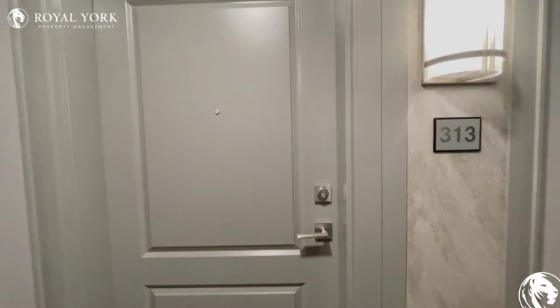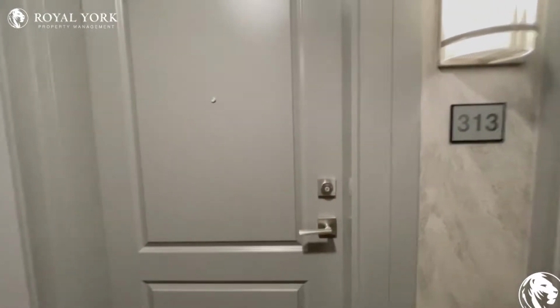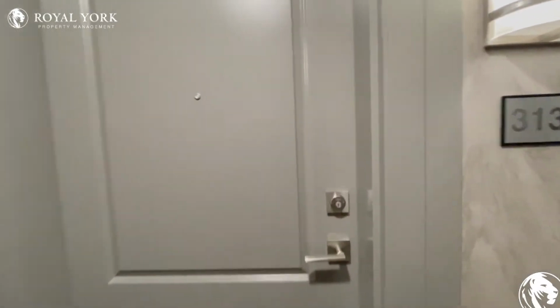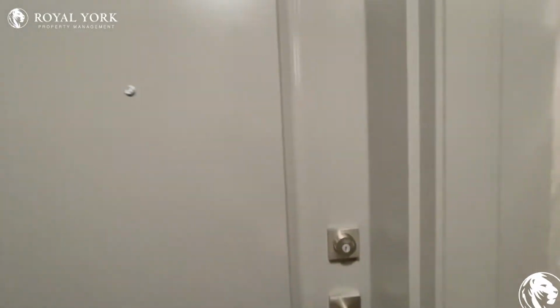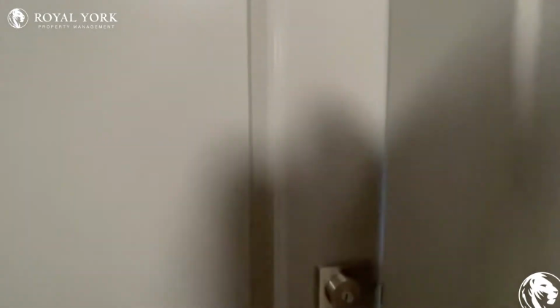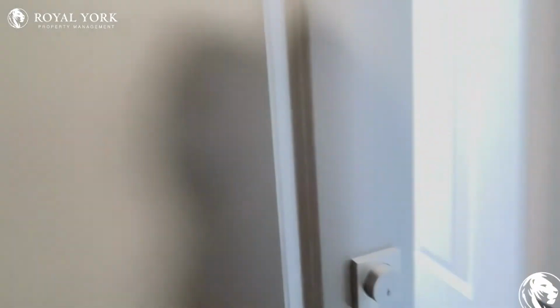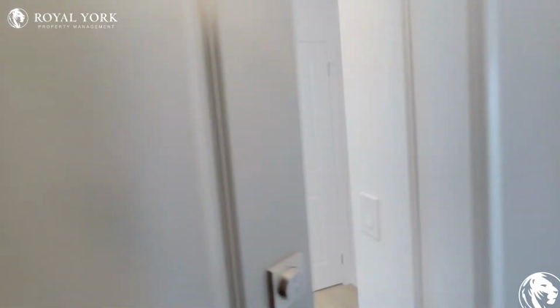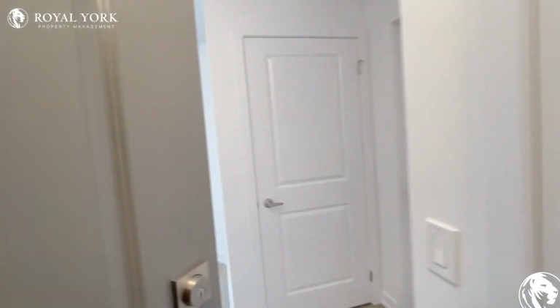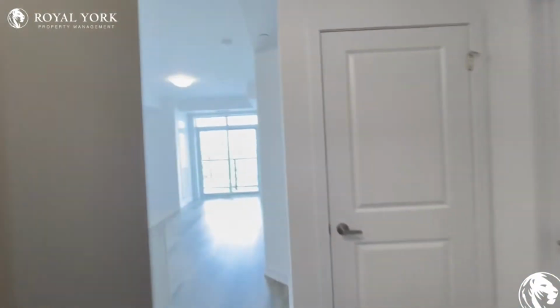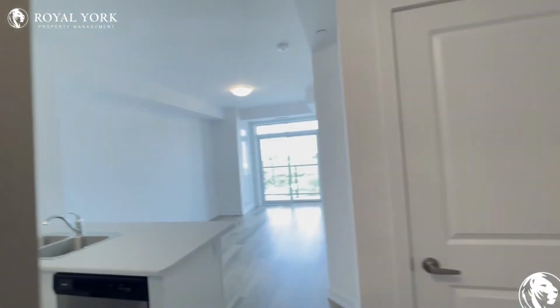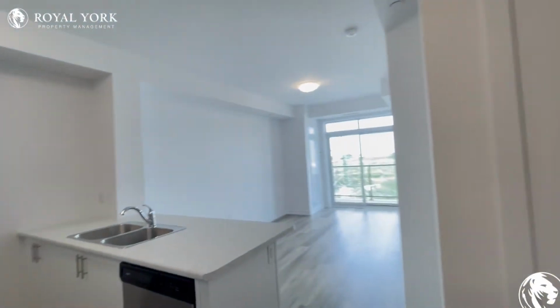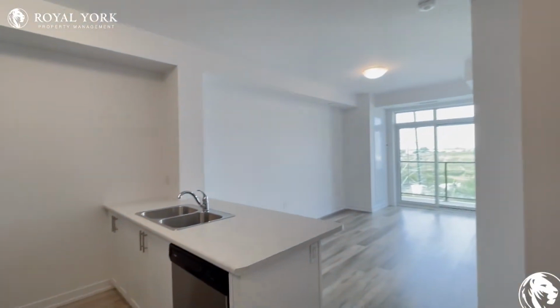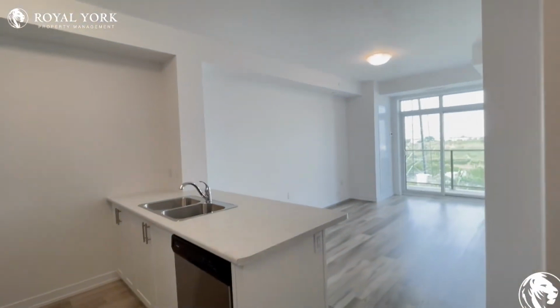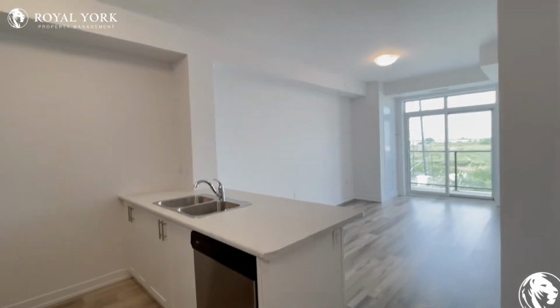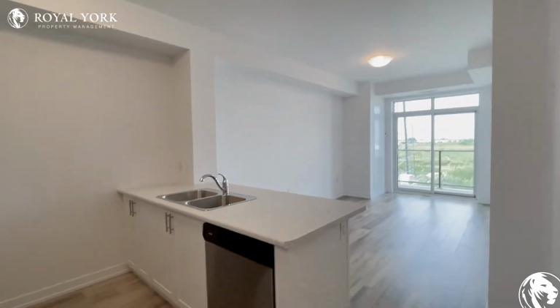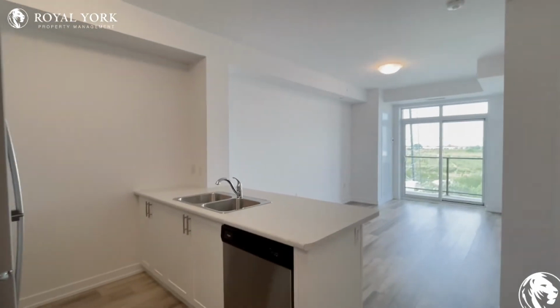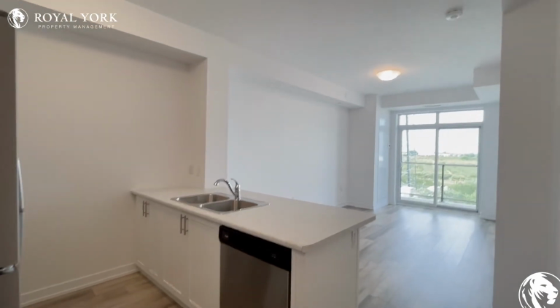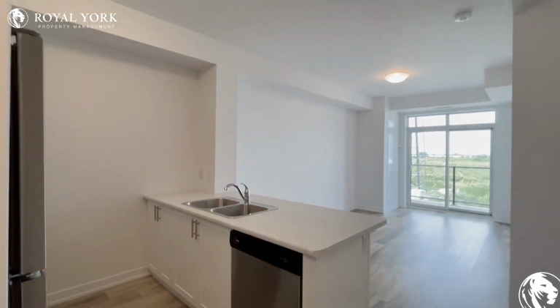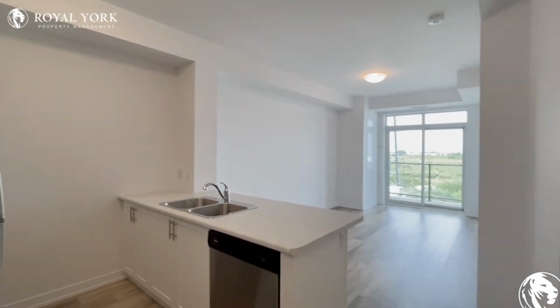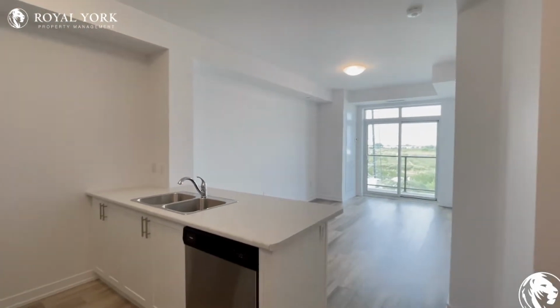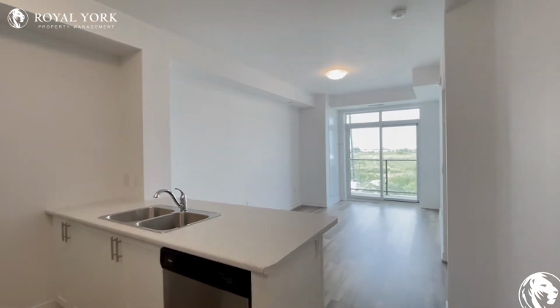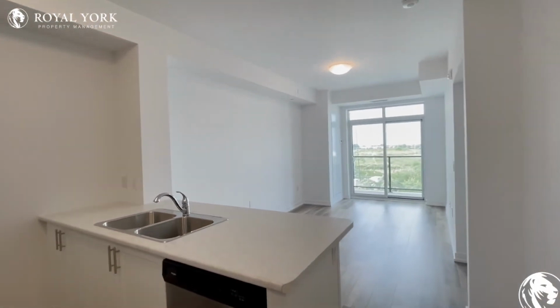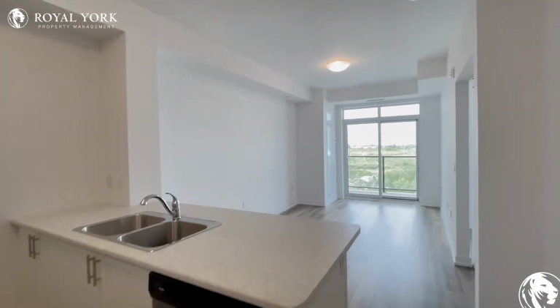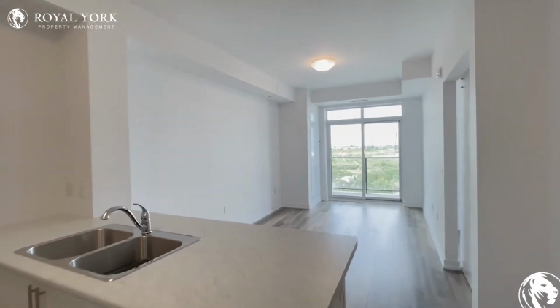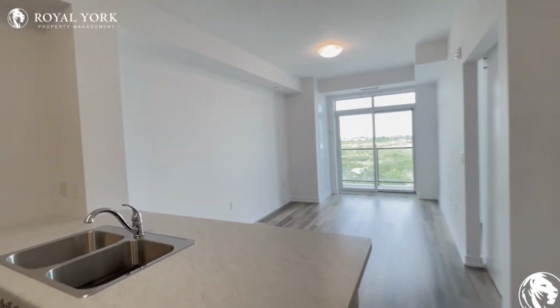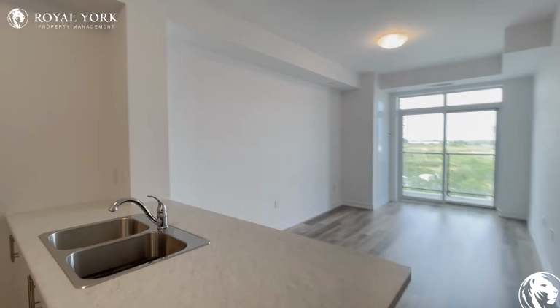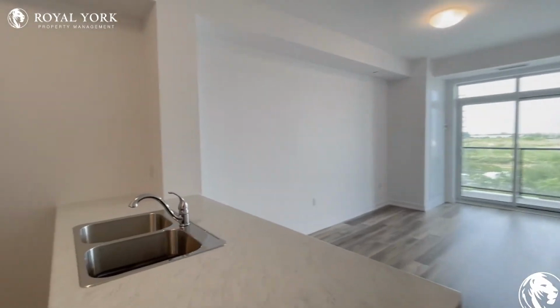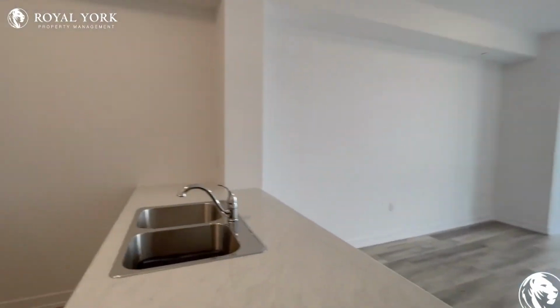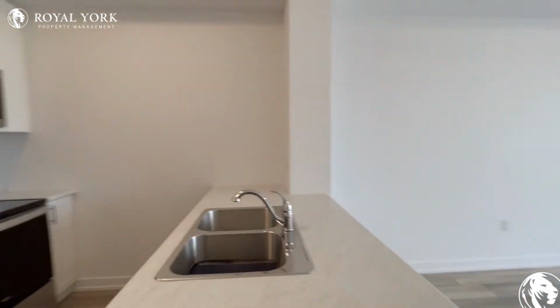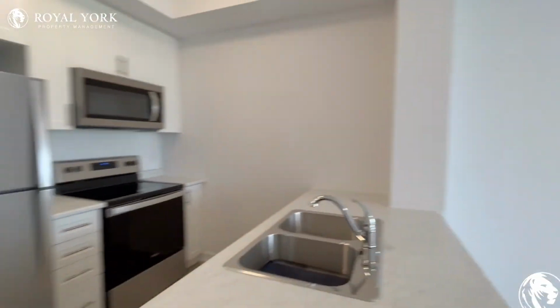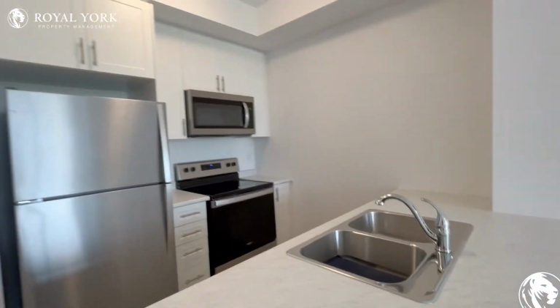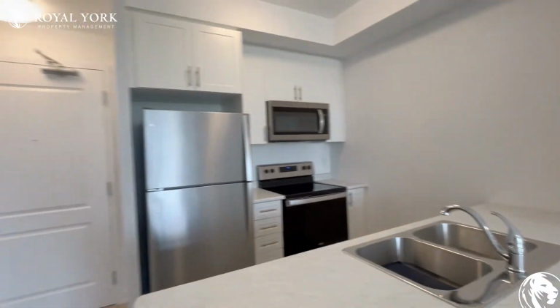Welcome to Unit 313 here at 5055 Green Lane in Lincoln, Ontario. We have this brand-new beautiful one-bedroom, one-bathroom unit available for rent as soon as today.